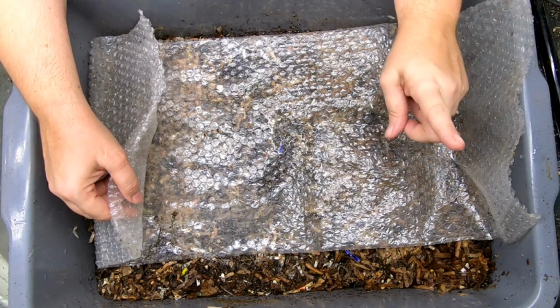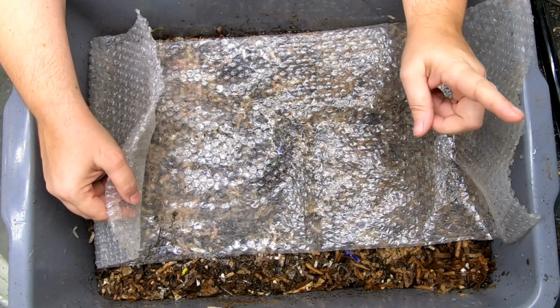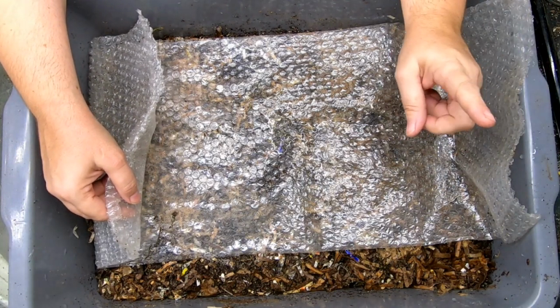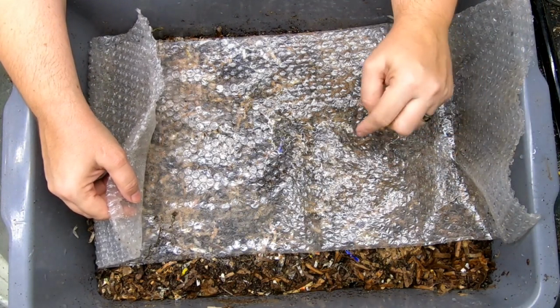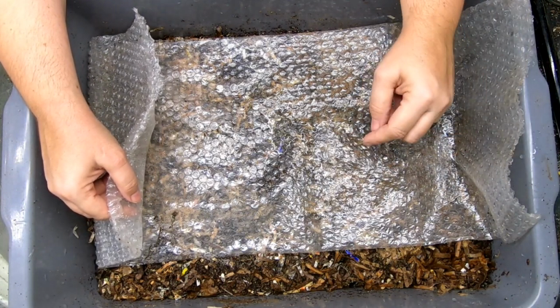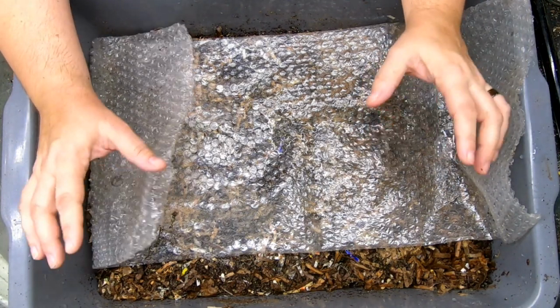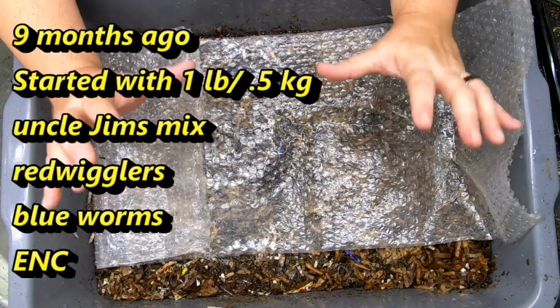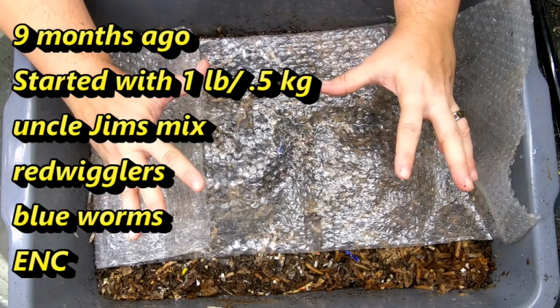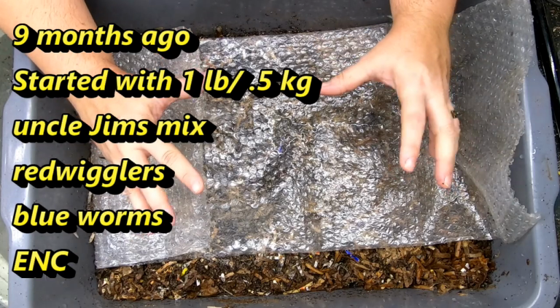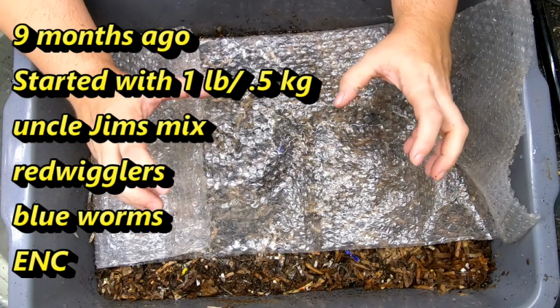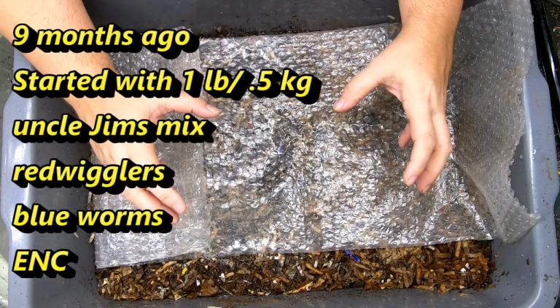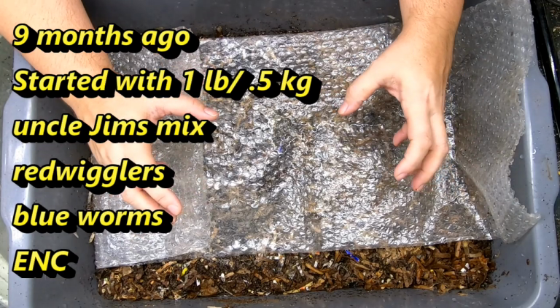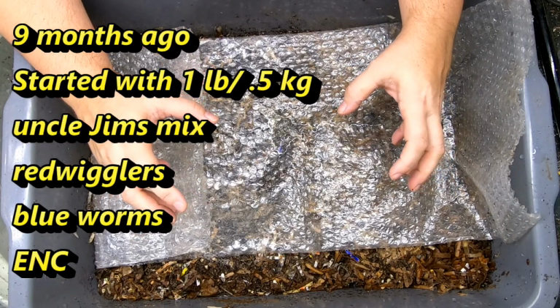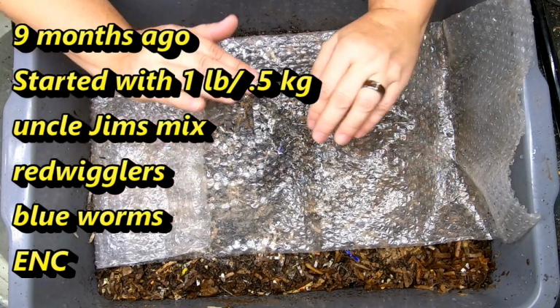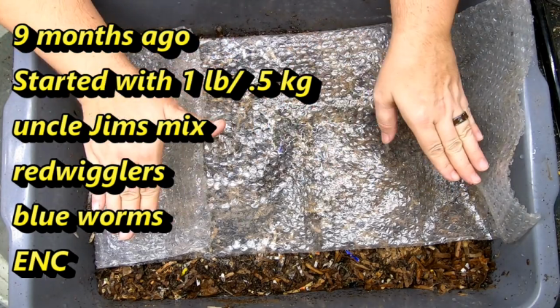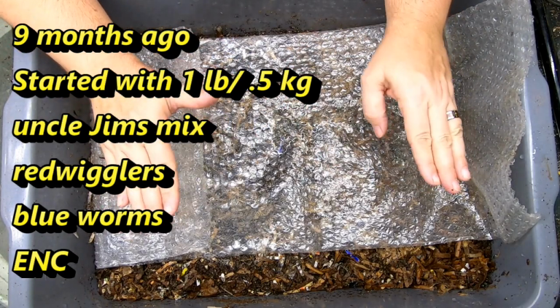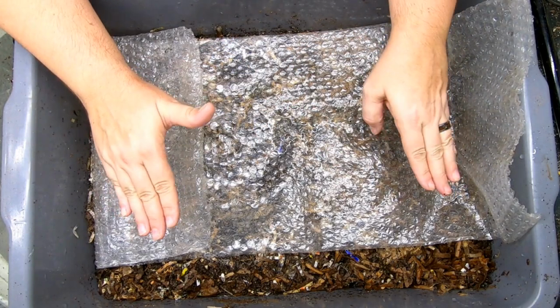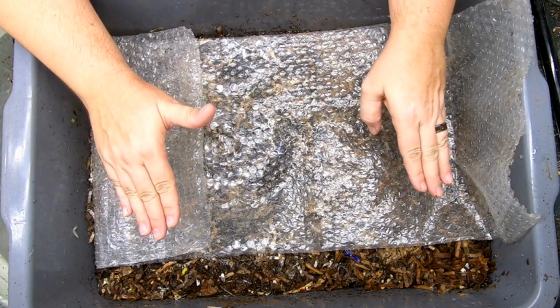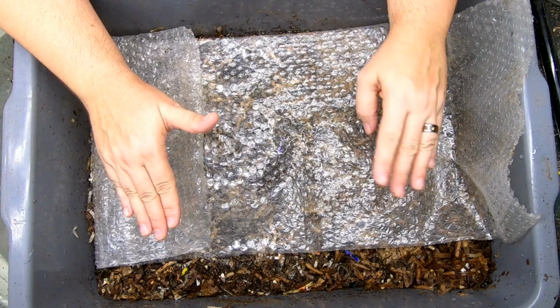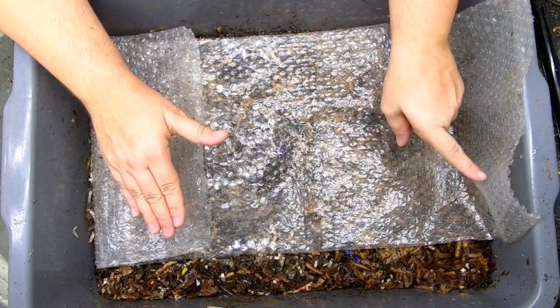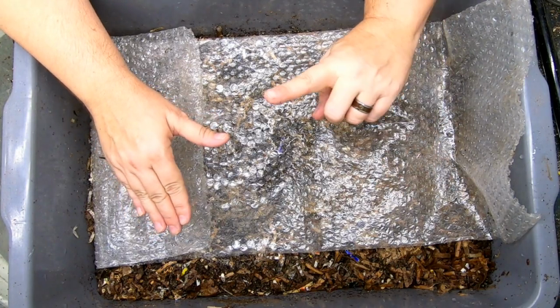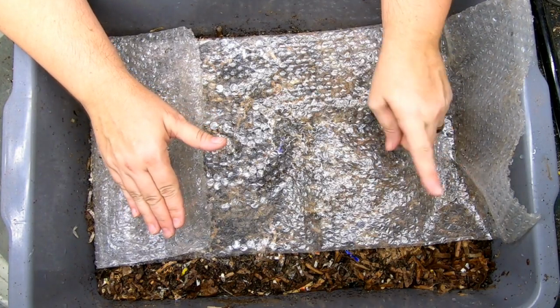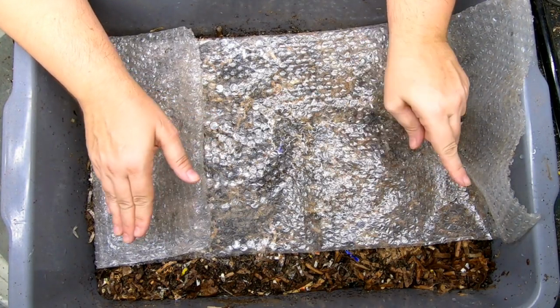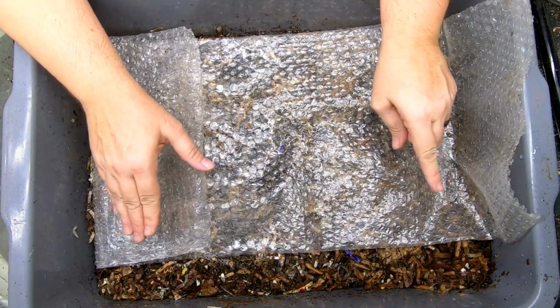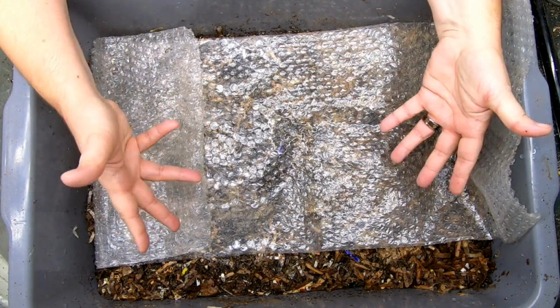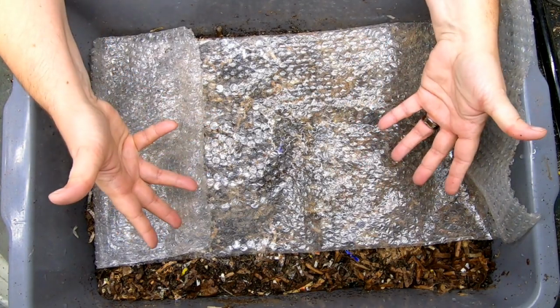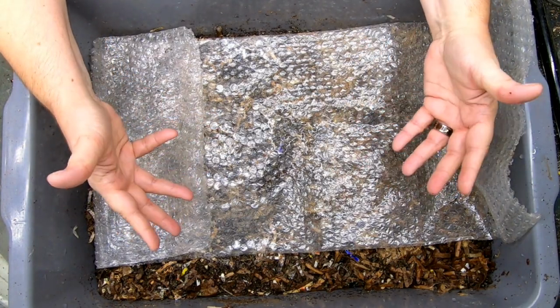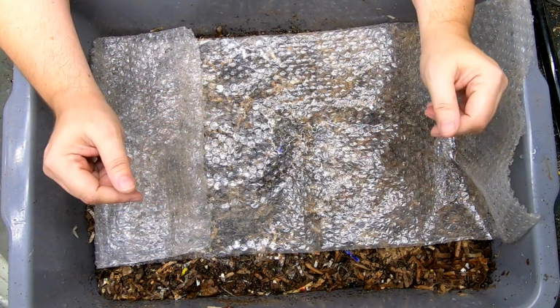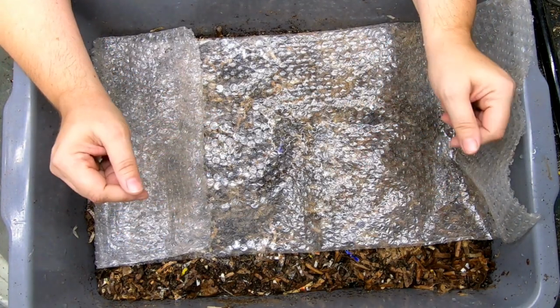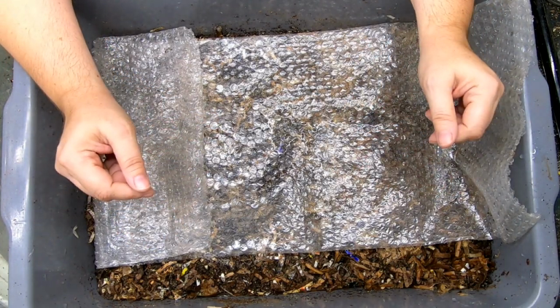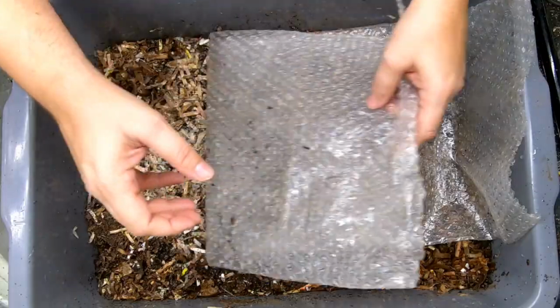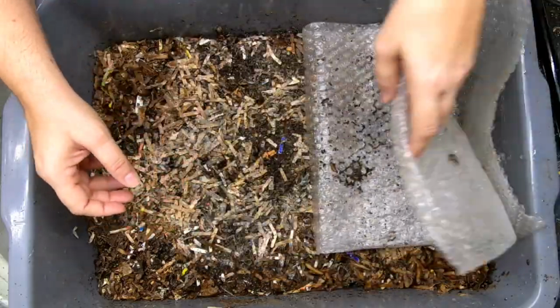Today we're going to take a look in on the no-grit bin. This bin has been running for nine months consecutively without having any grit inputs at all — no sand, no eggshell, no nothing. We've been tracking how these worms are doing without any grit.